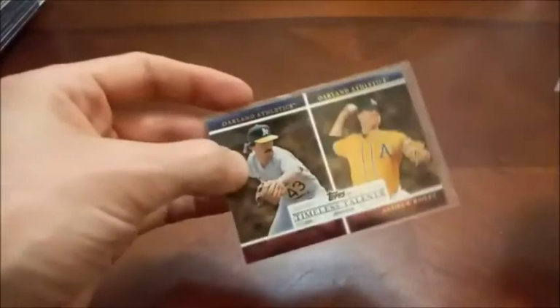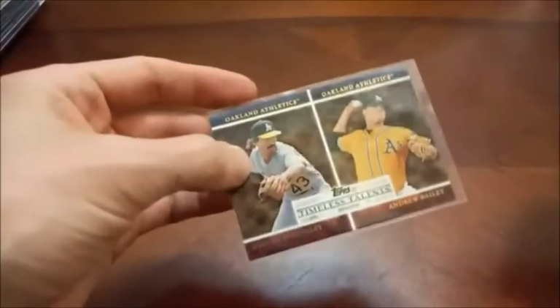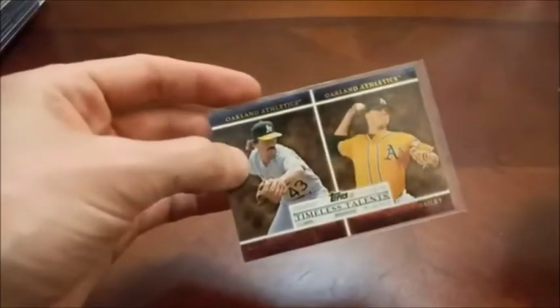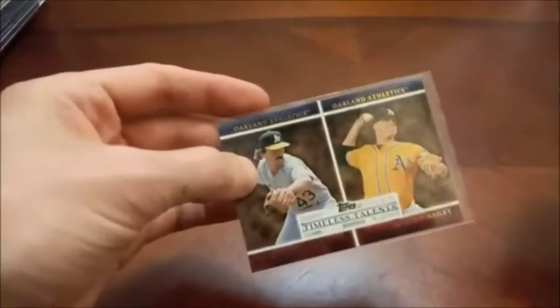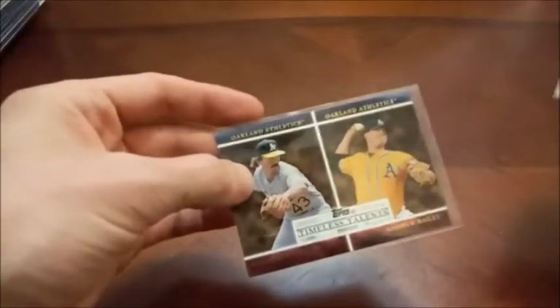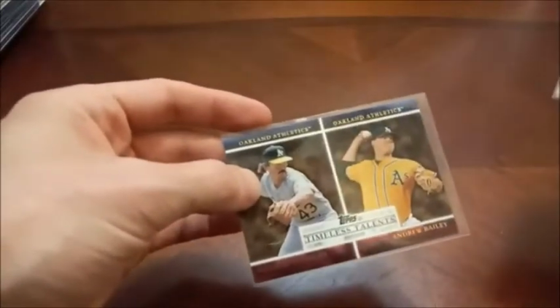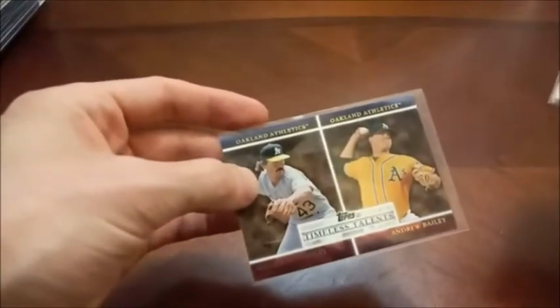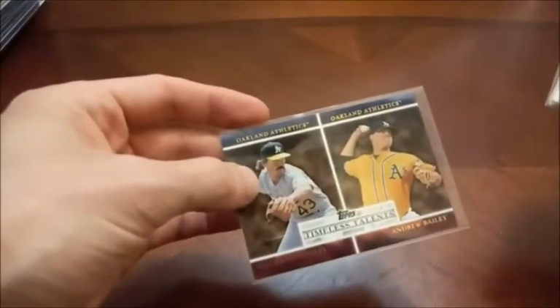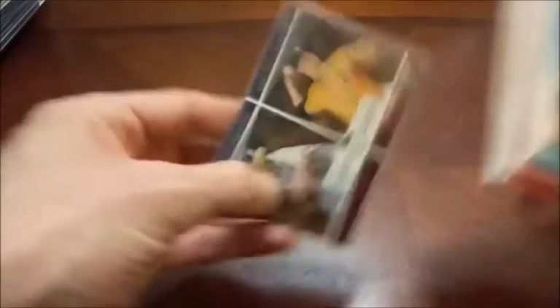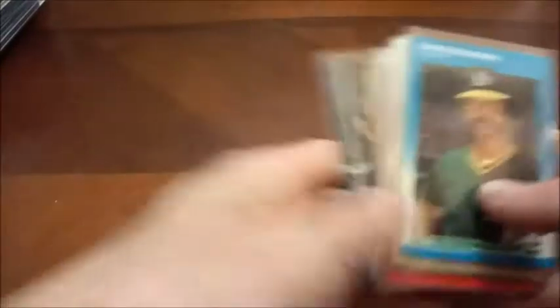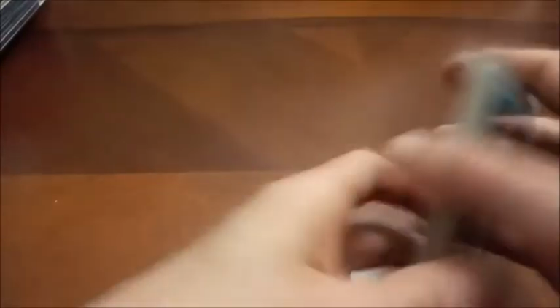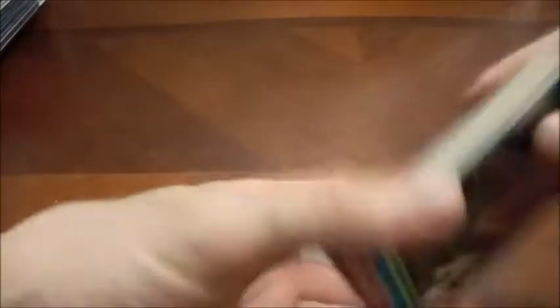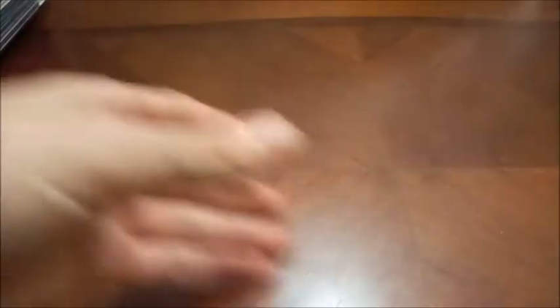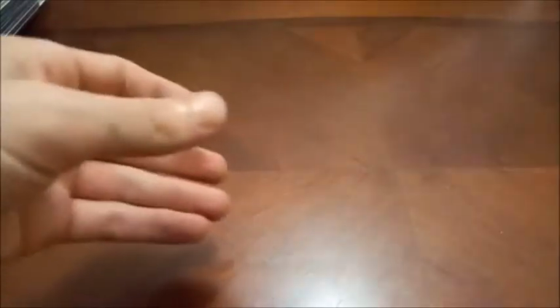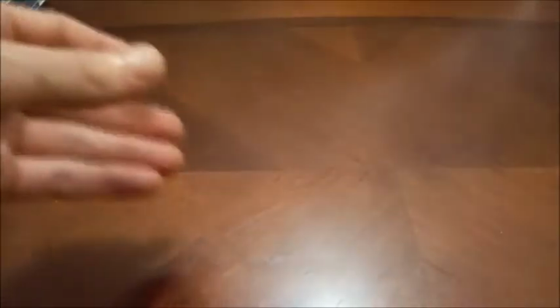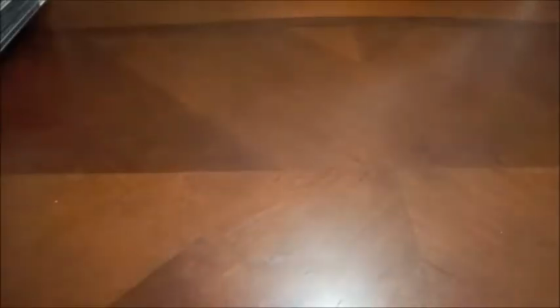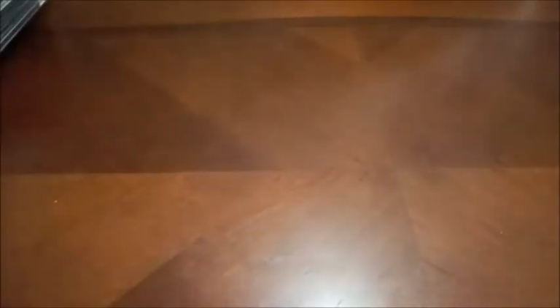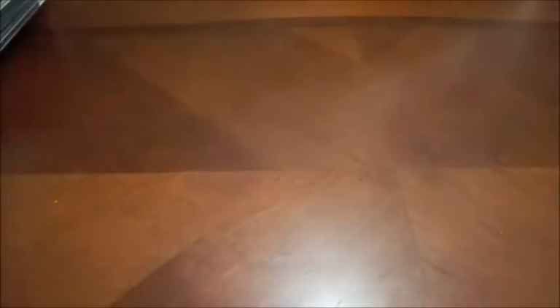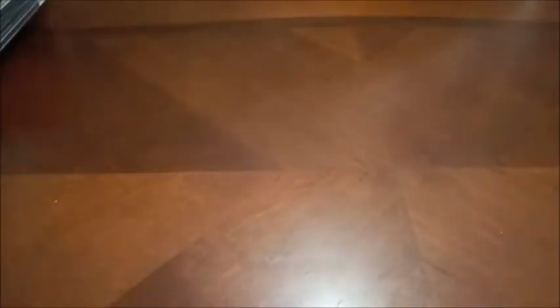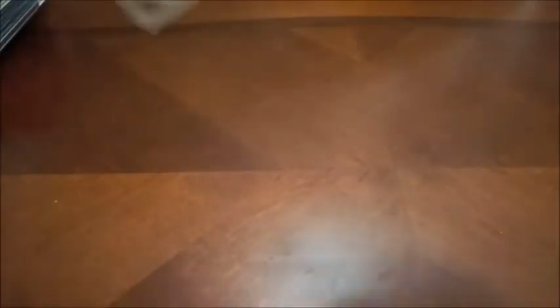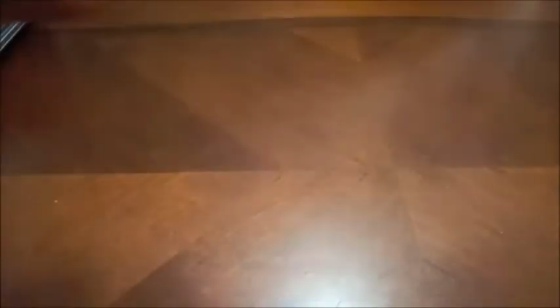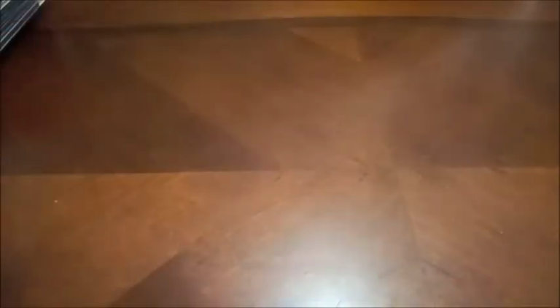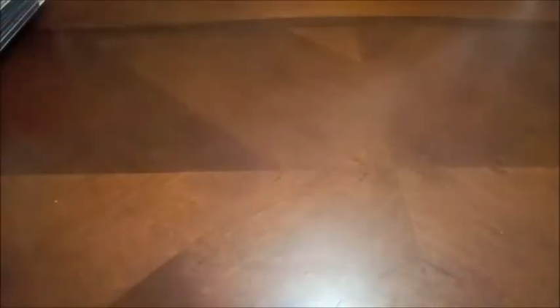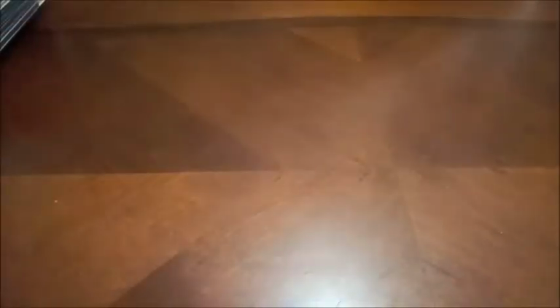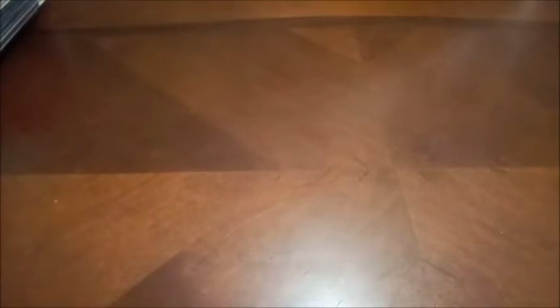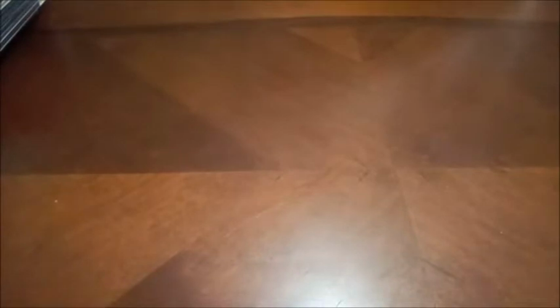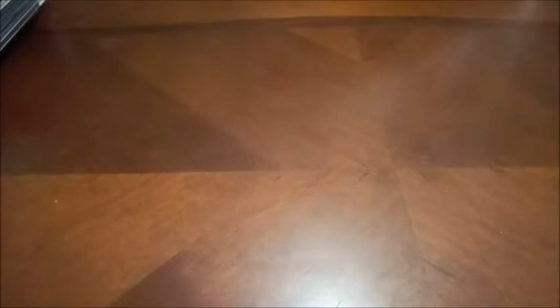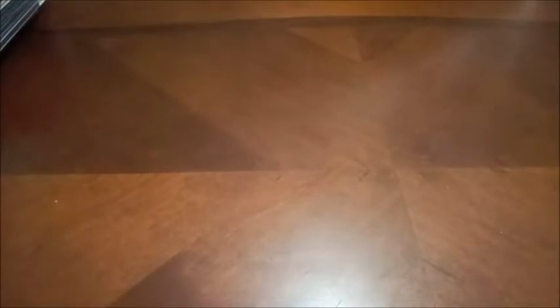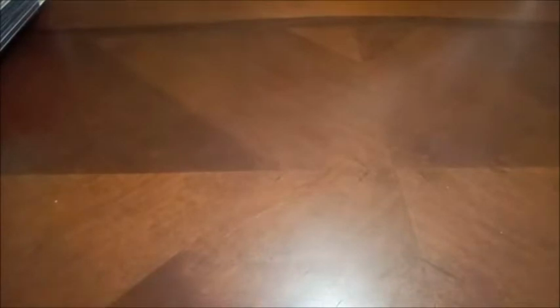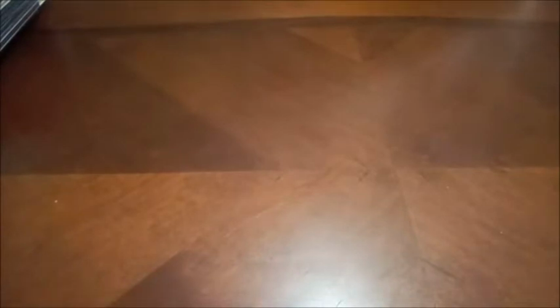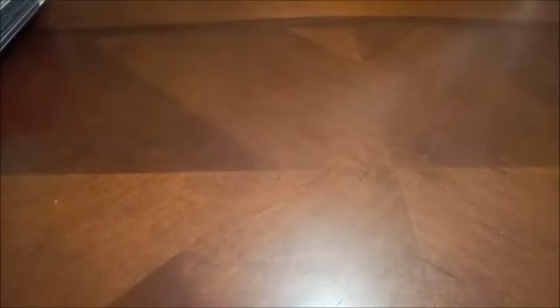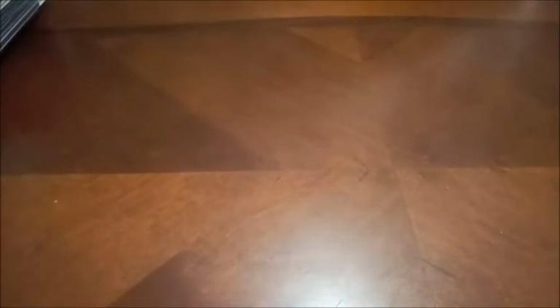And here's Eckersley and Andrew Bailey on a Topps Timeless Talents card. Yeah, most of the cards that I have I get pulling from wax boxes and things of that nature.